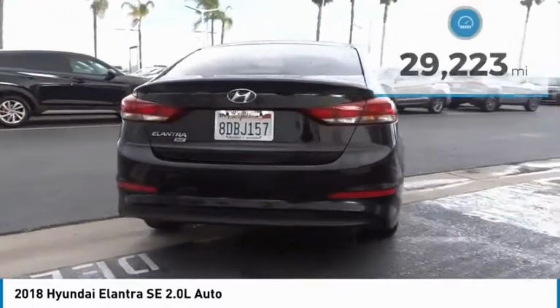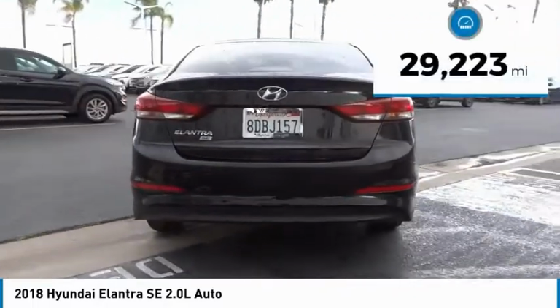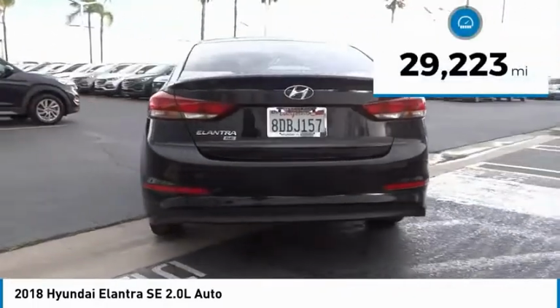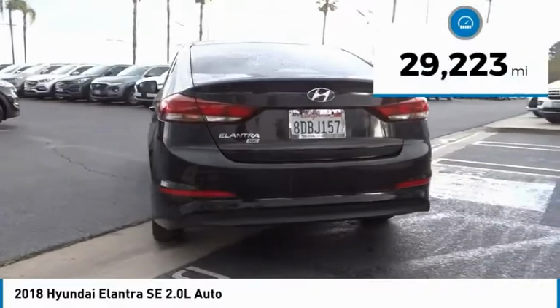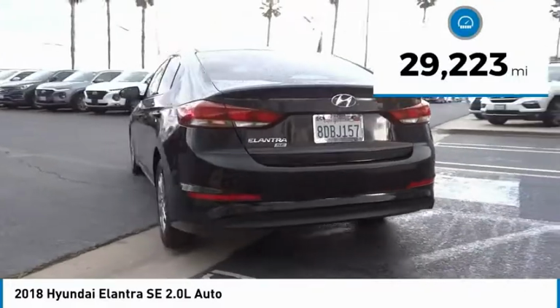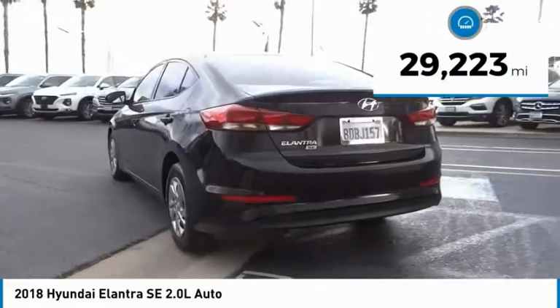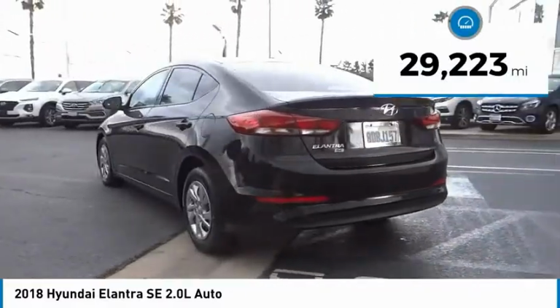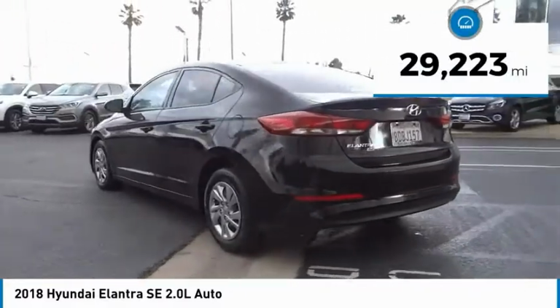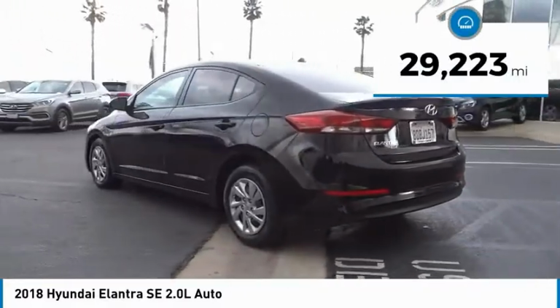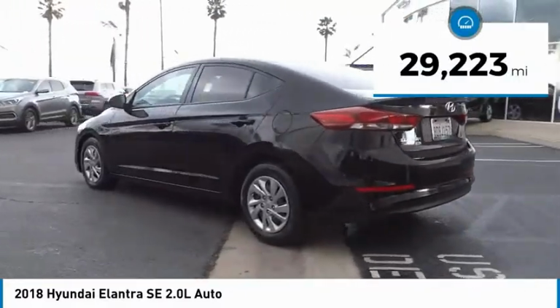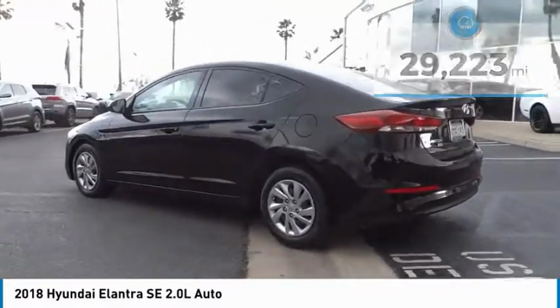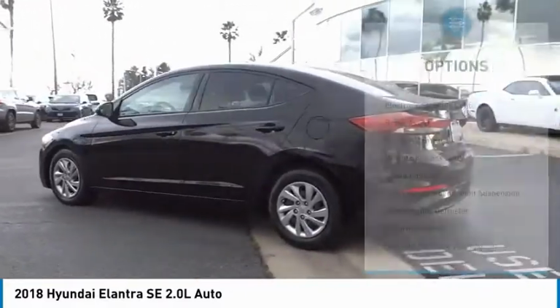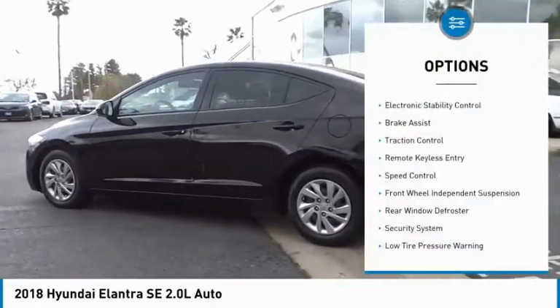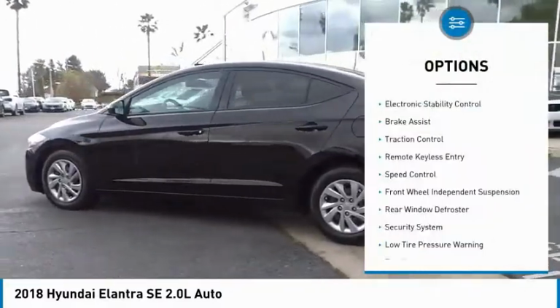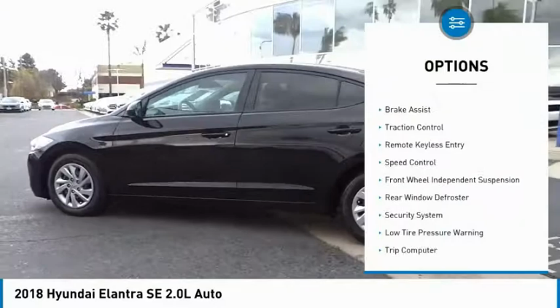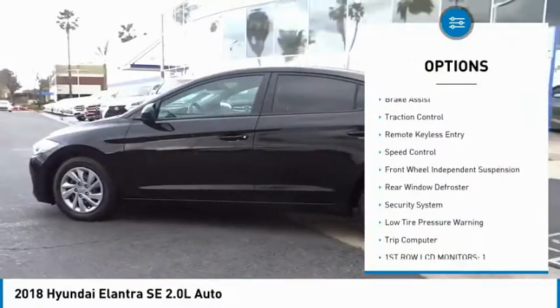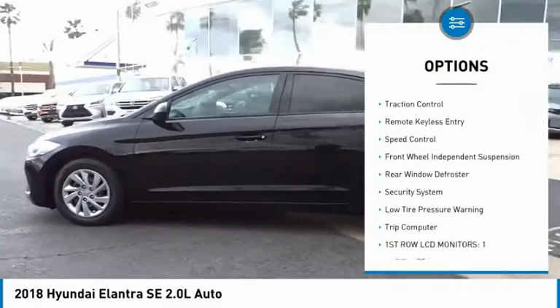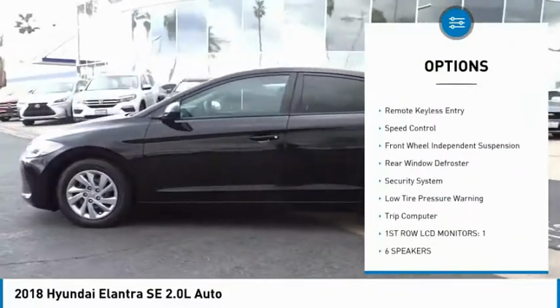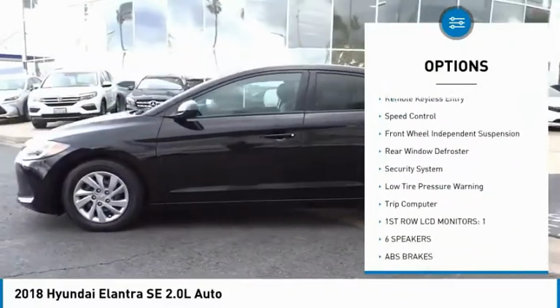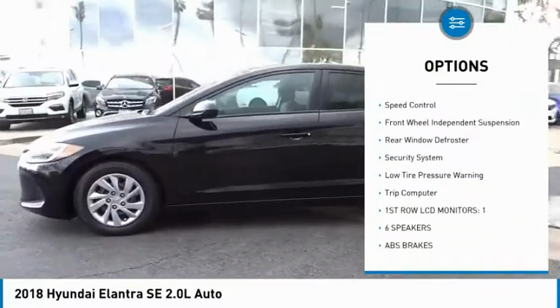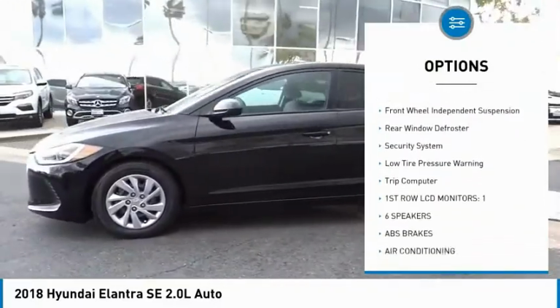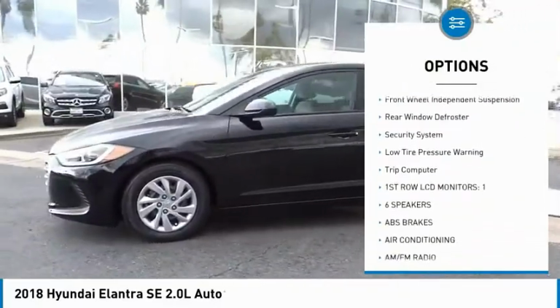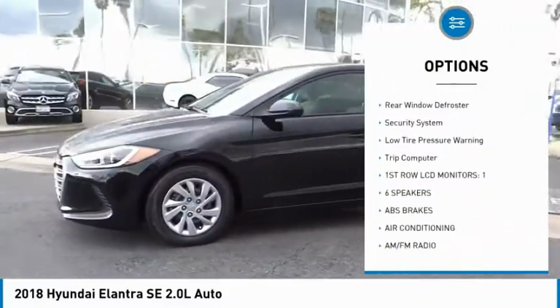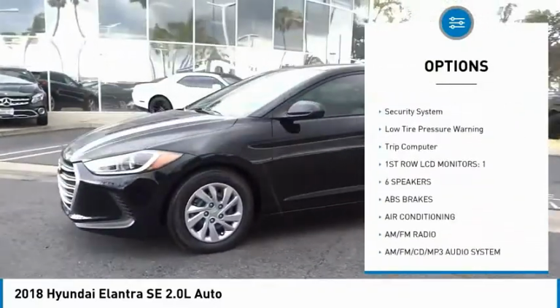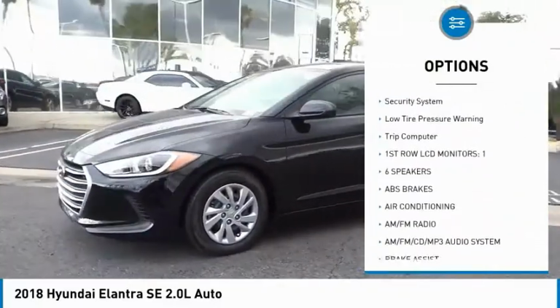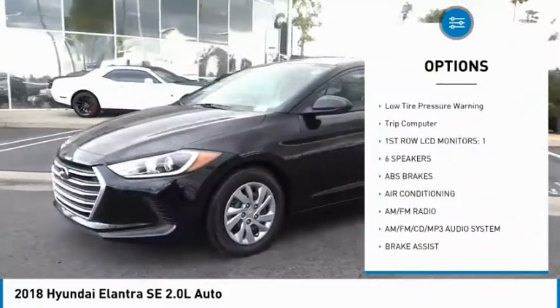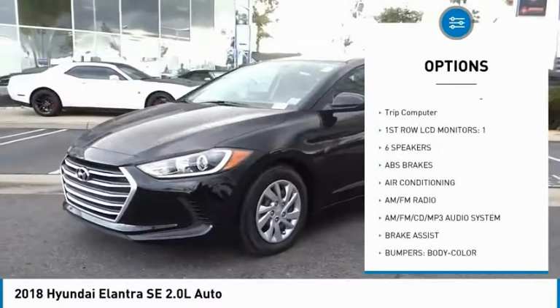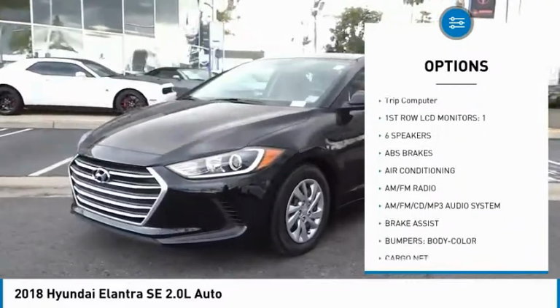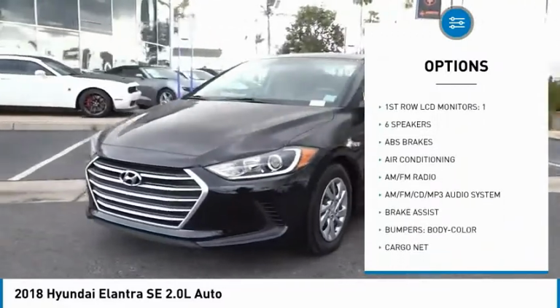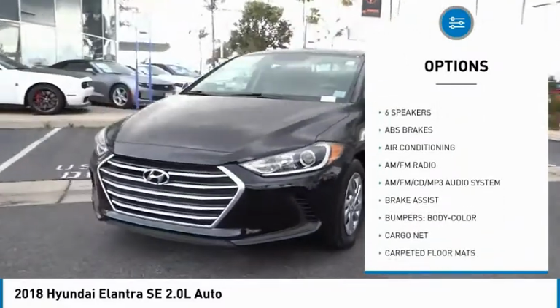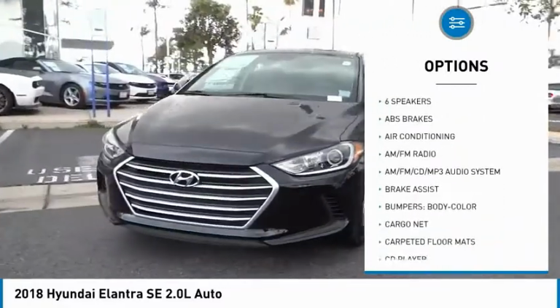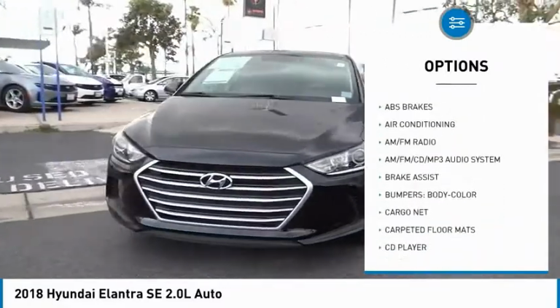This vehicle has less than 30,000 miles. Here are some of this vehicle's great options: electronic stability control, brake assist, traction control, remote keyless entry, speed control, and front wheel independent suspension.